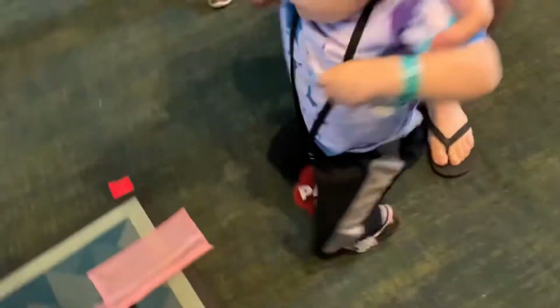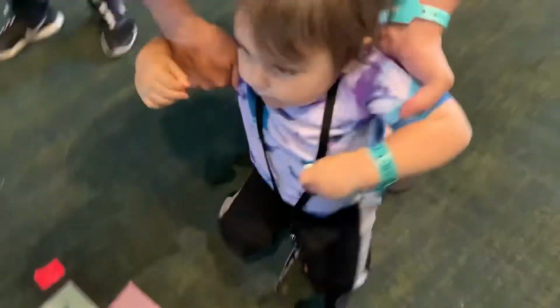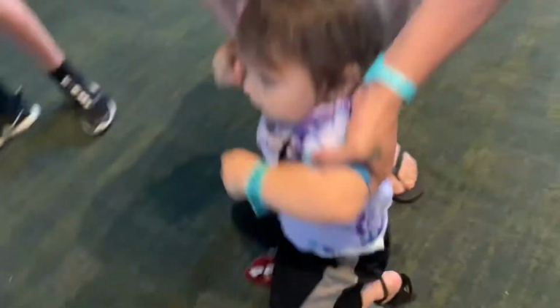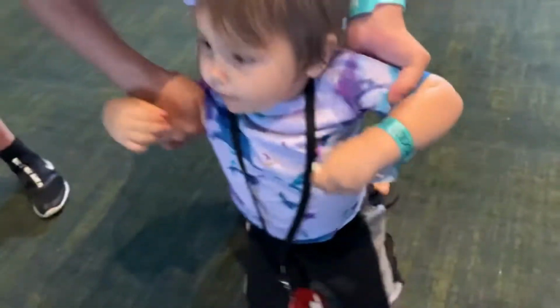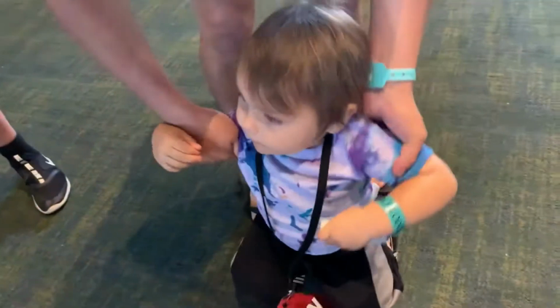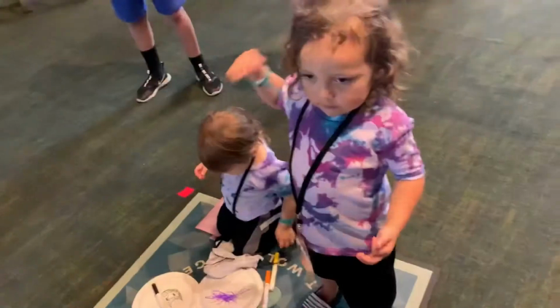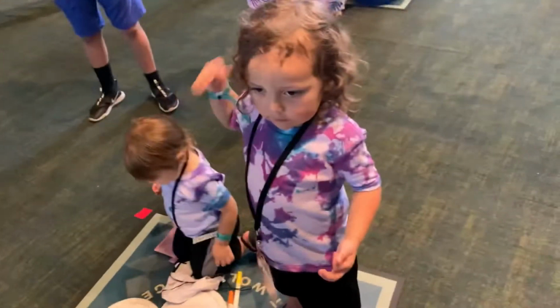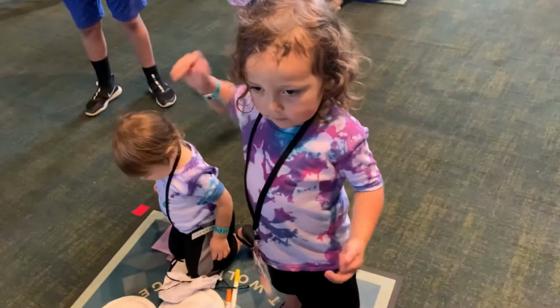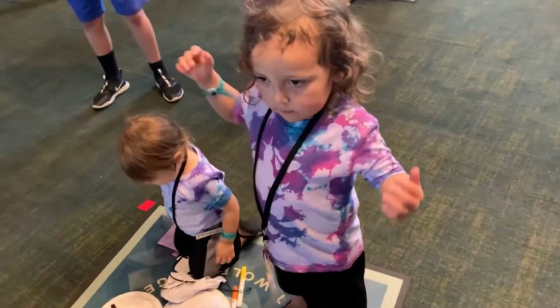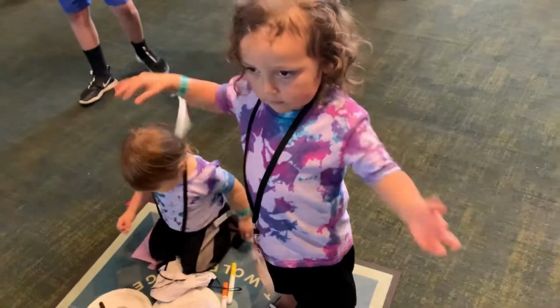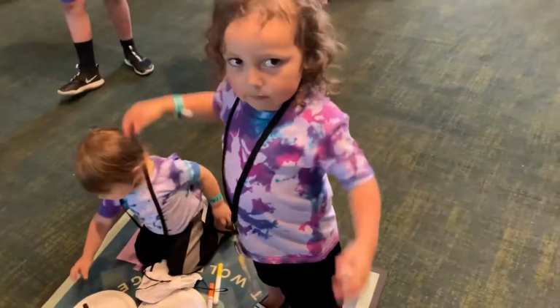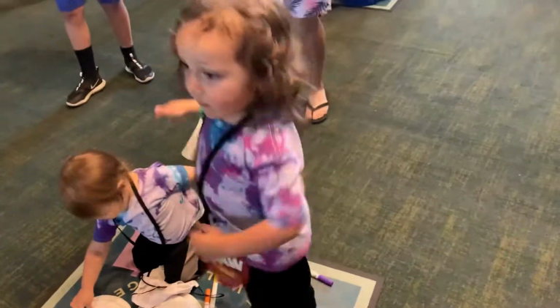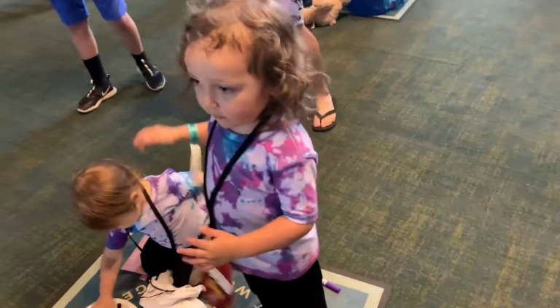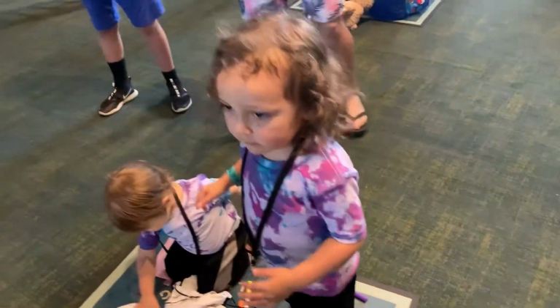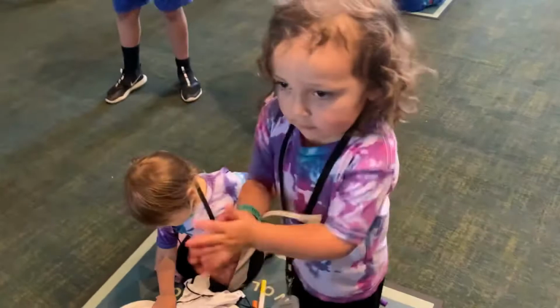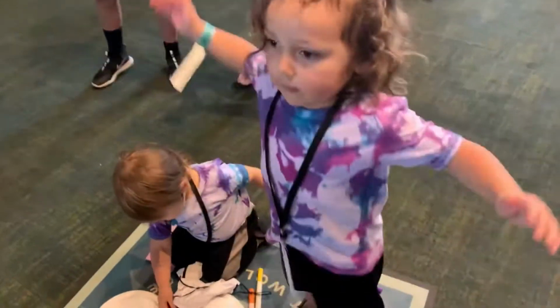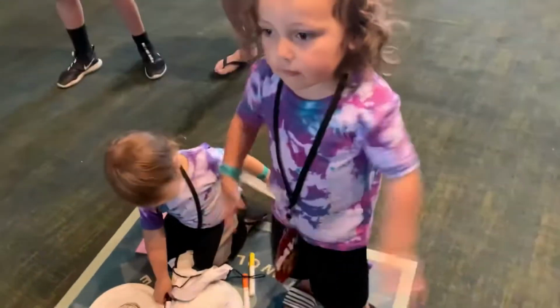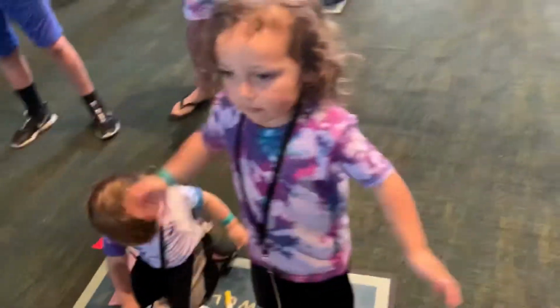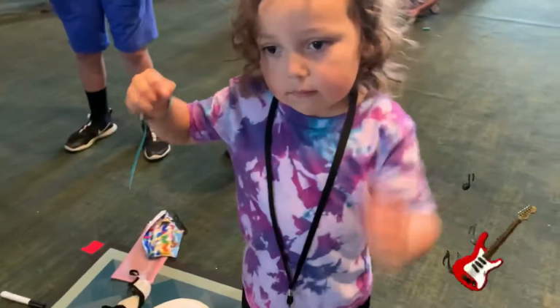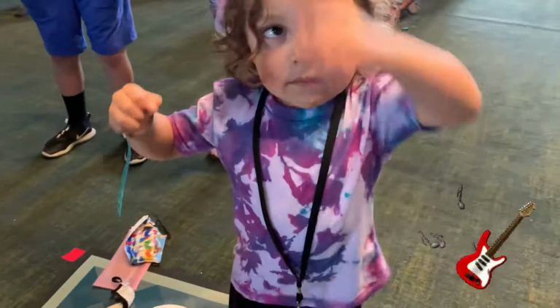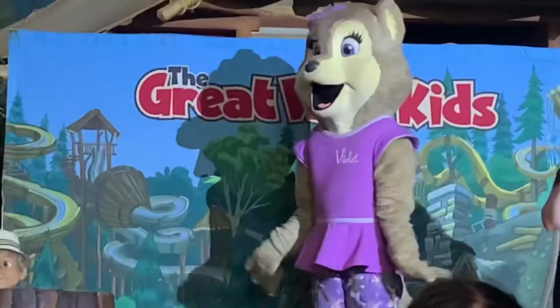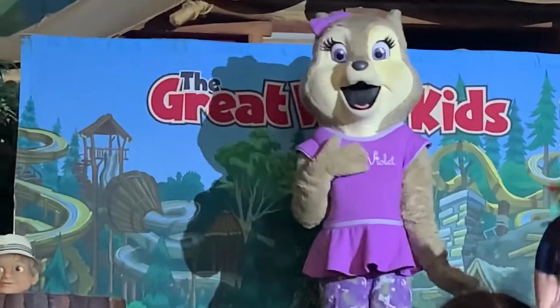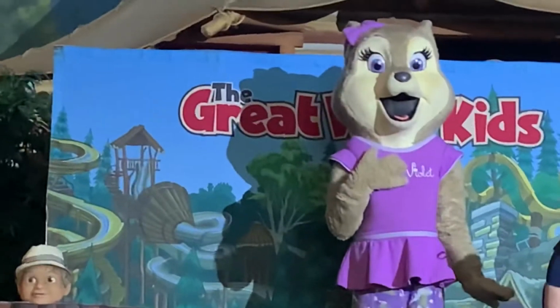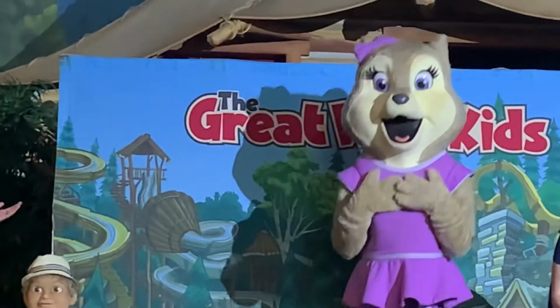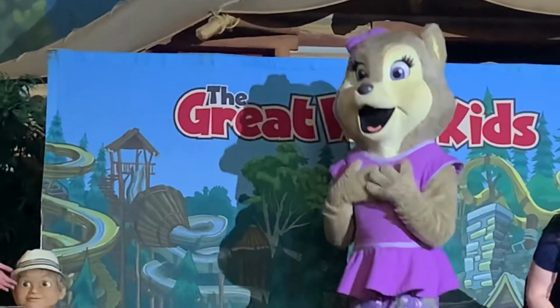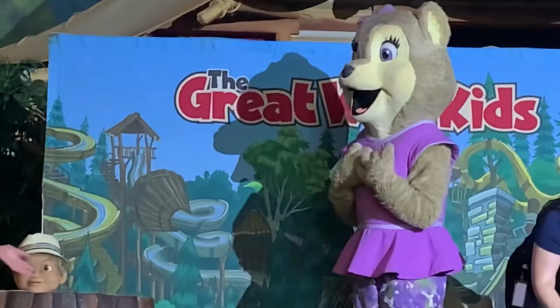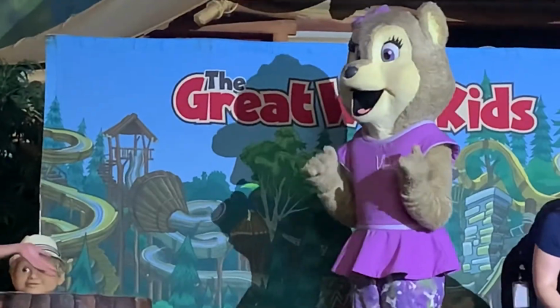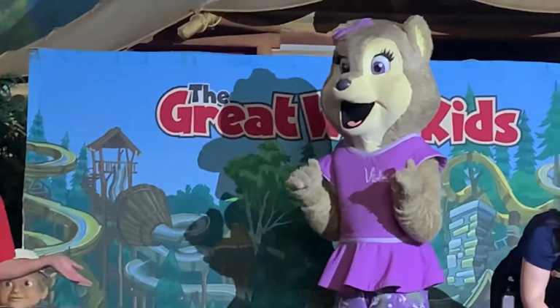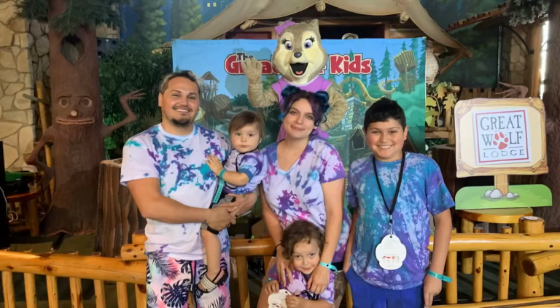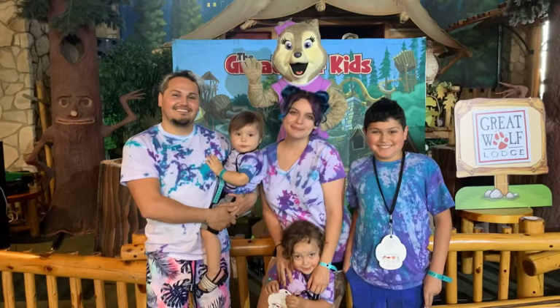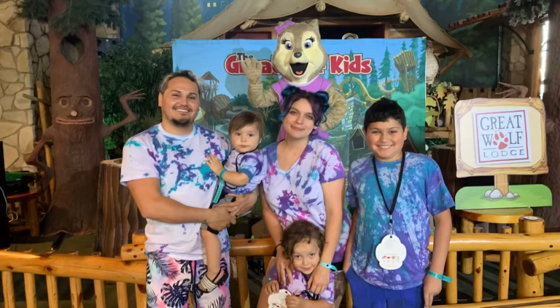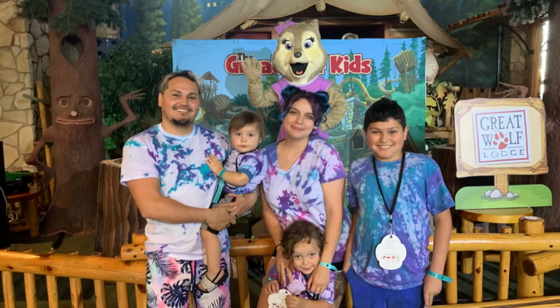Go Zane! Go Zane! Air guitar! Look, there's Violet the wolf! We got to take our picture with Violet!